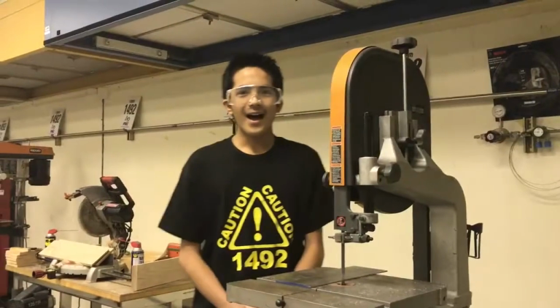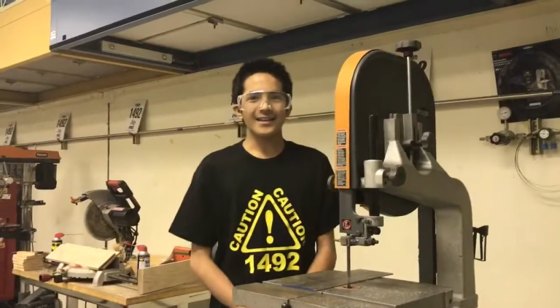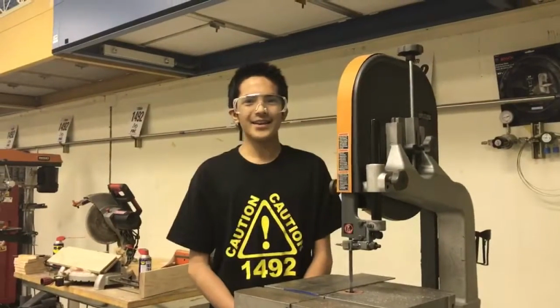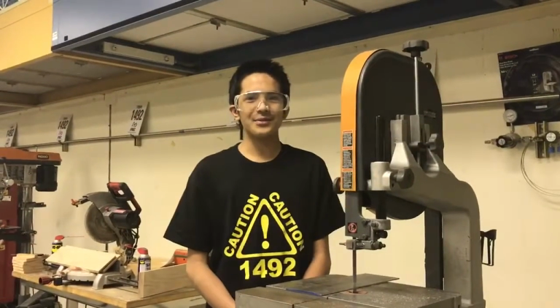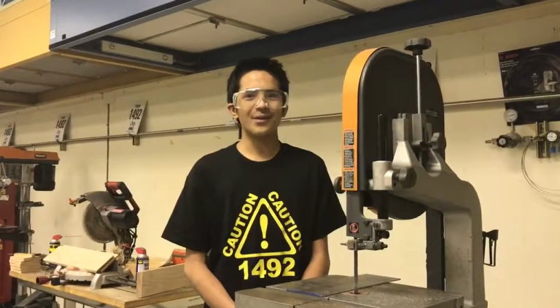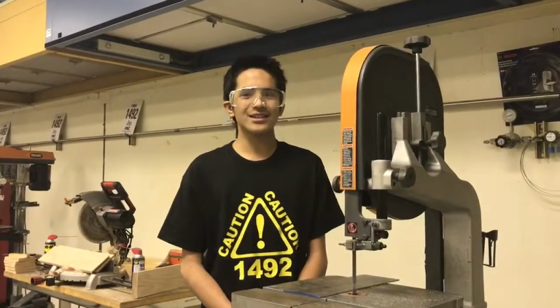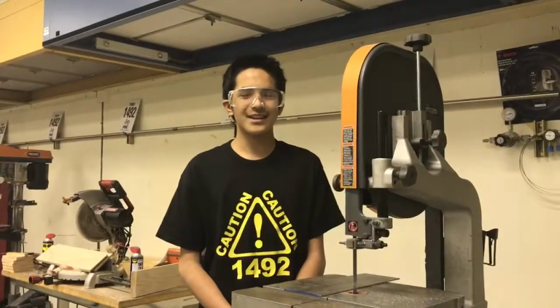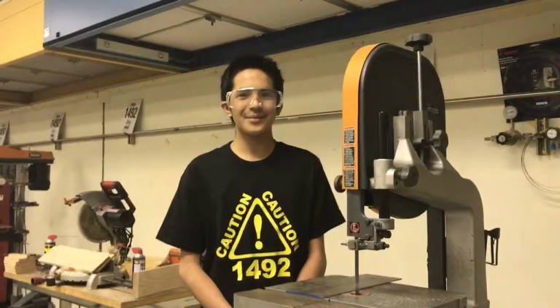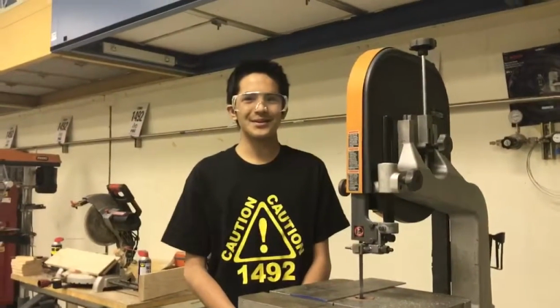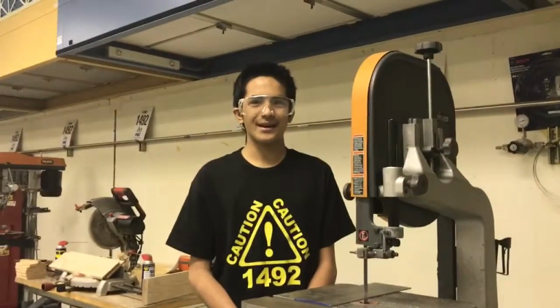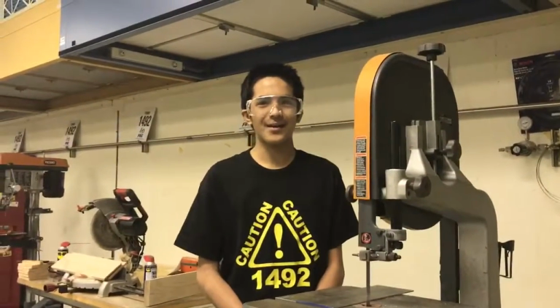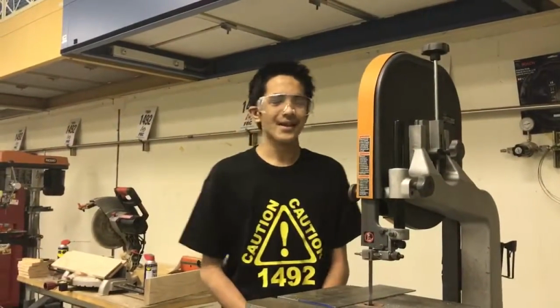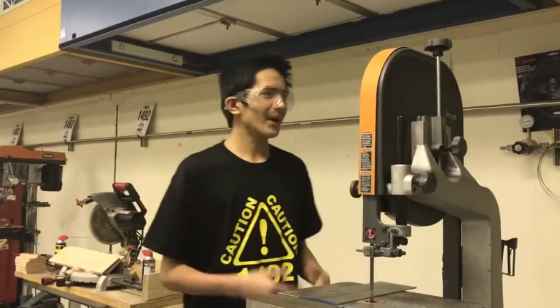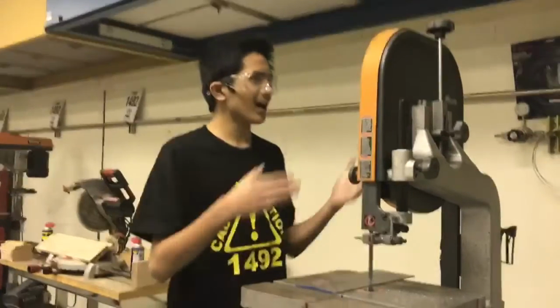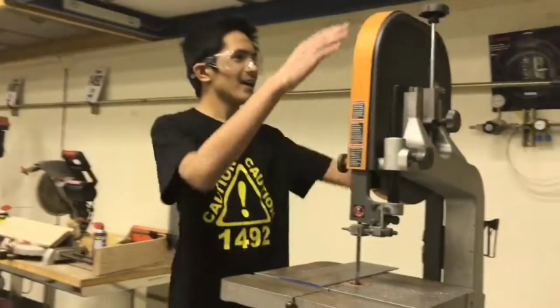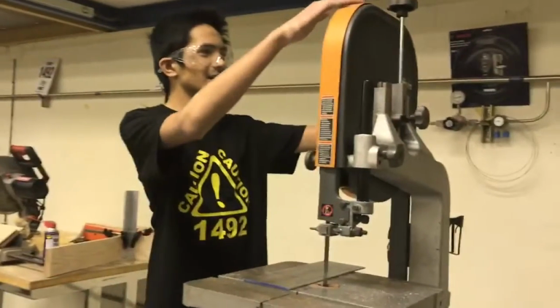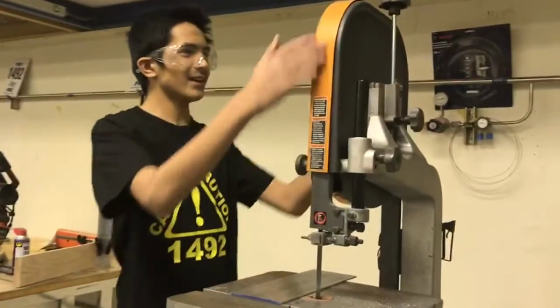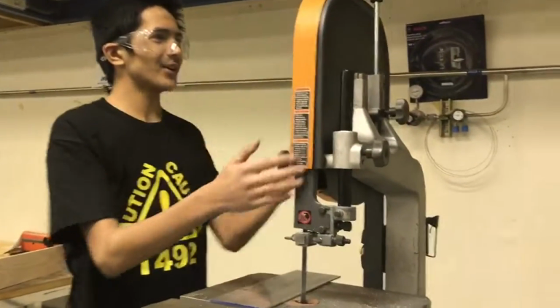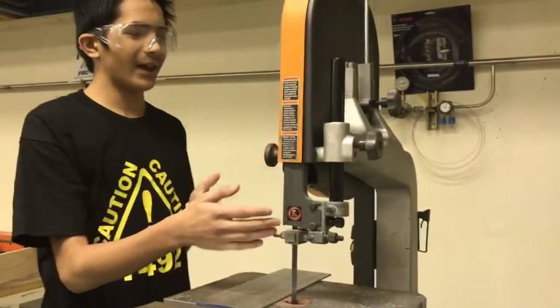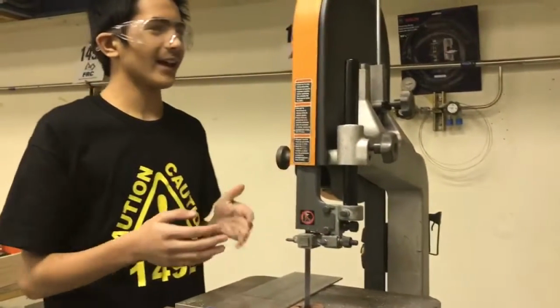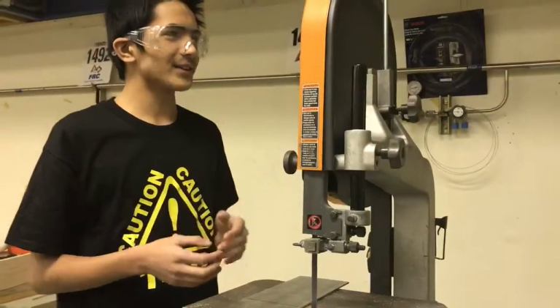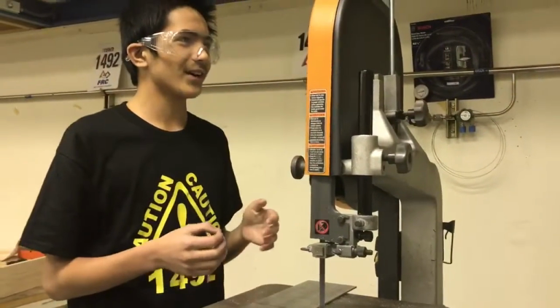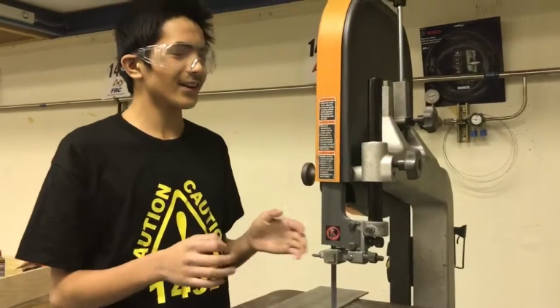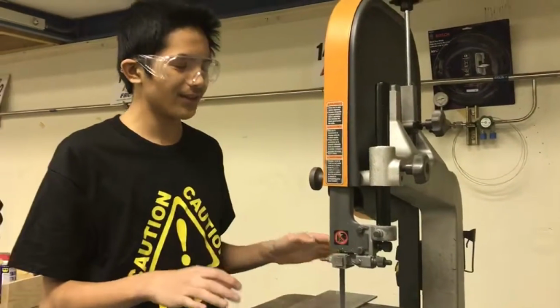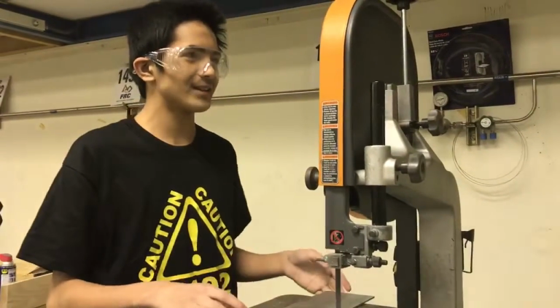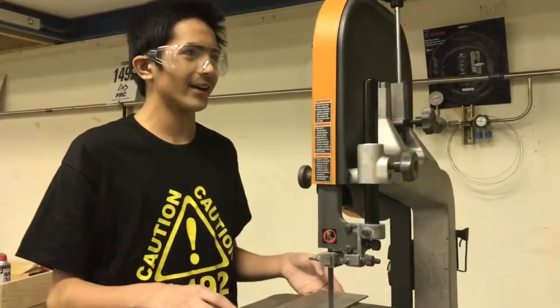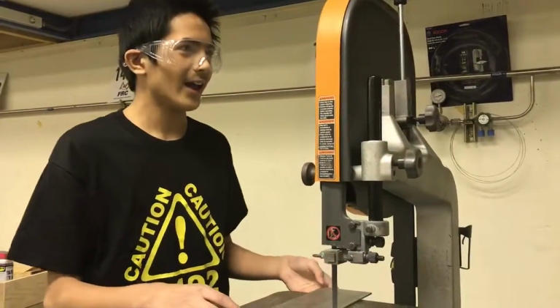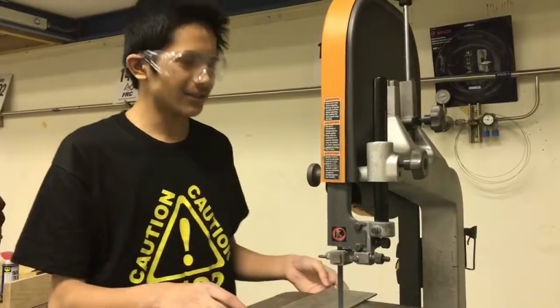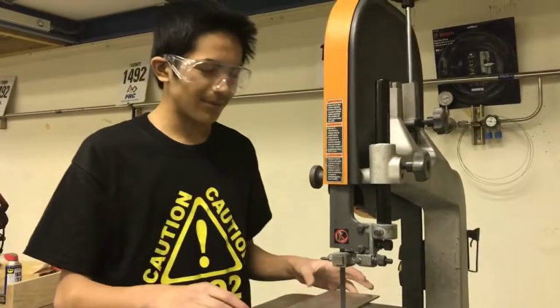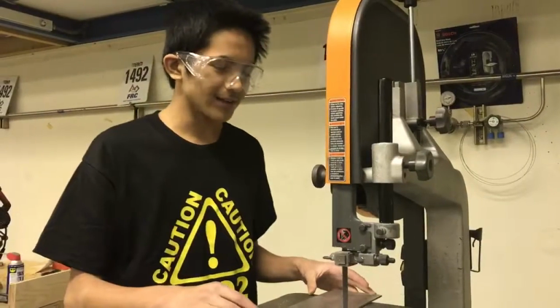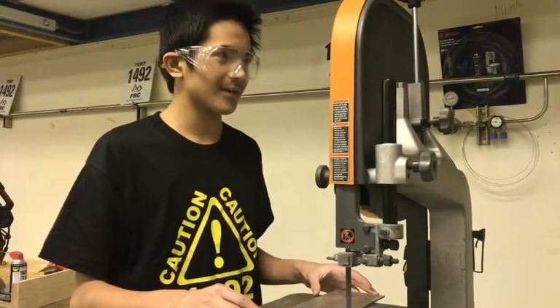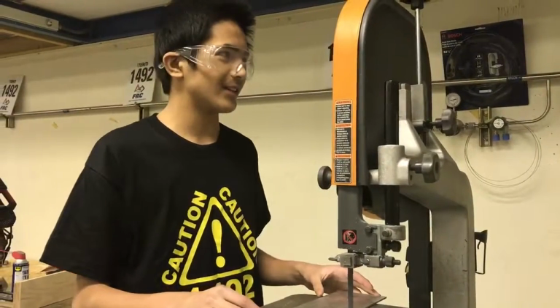Hi, this is Harris from Team Caution, and today we'll be using a band saw. The band saw is a thin vertical blade that allows cutting curves, re-sawing, and large depth cuts on thick material.